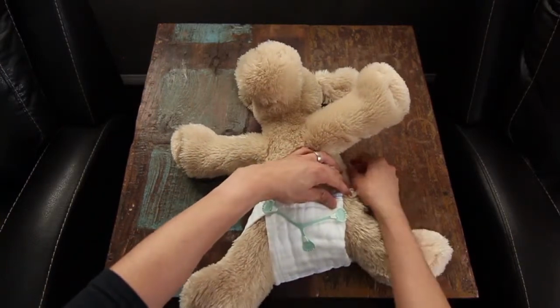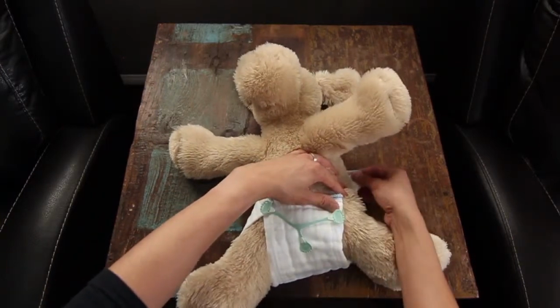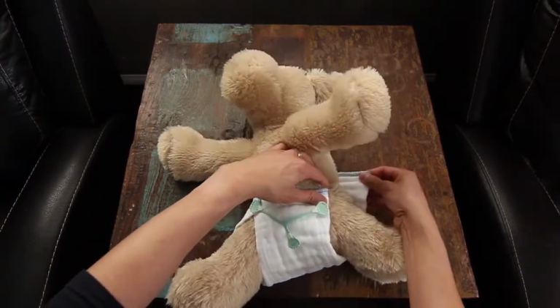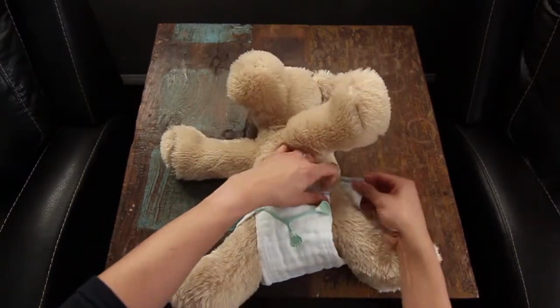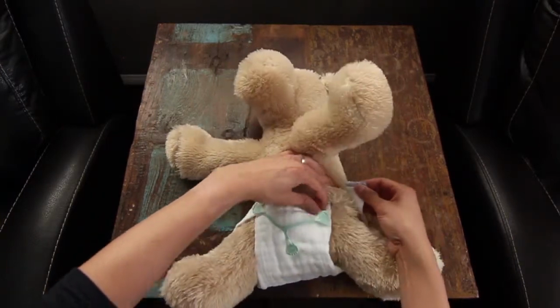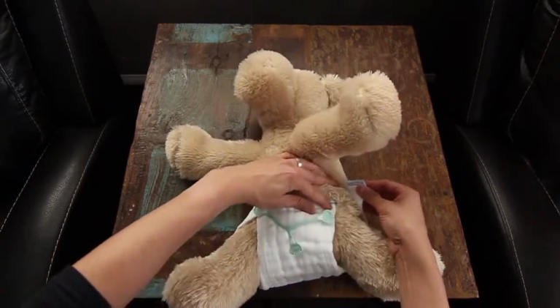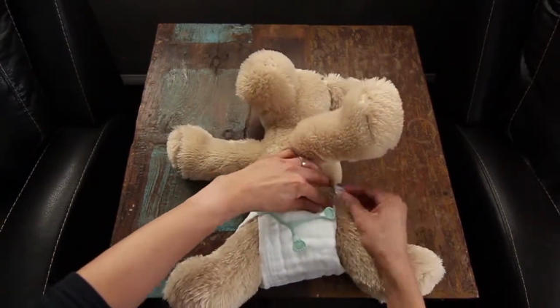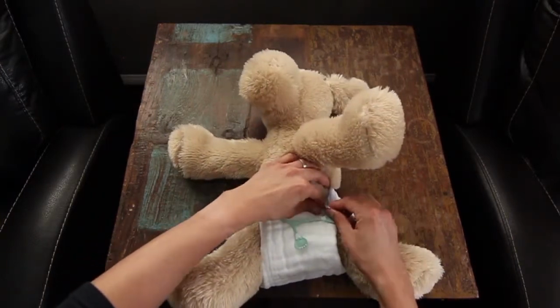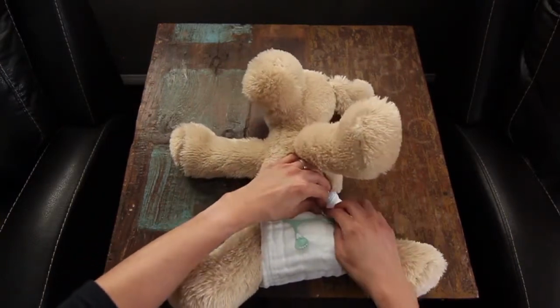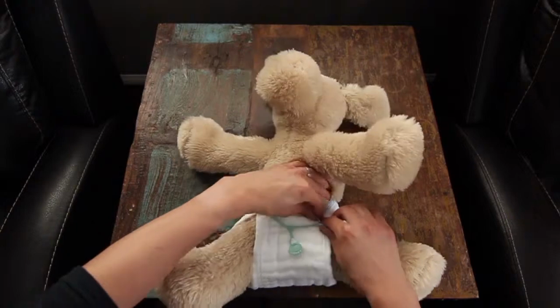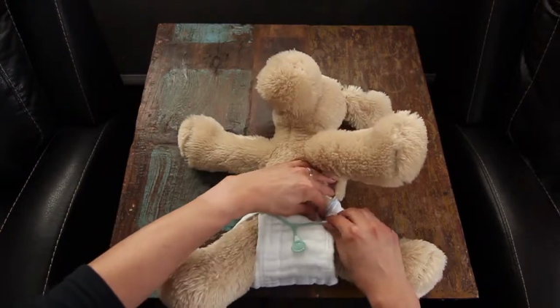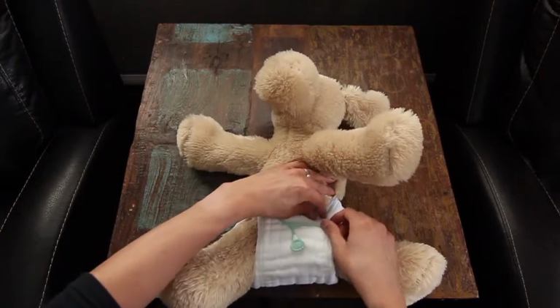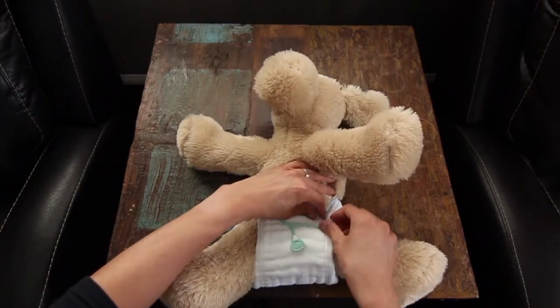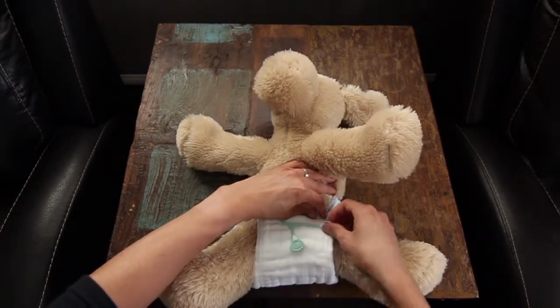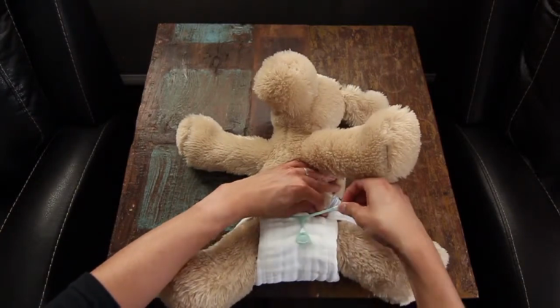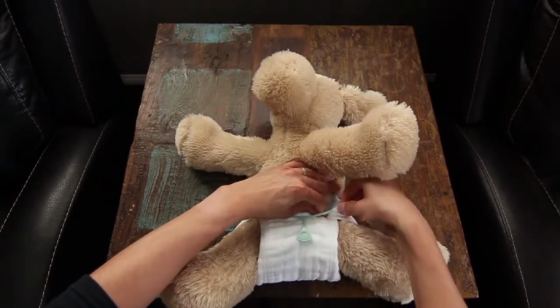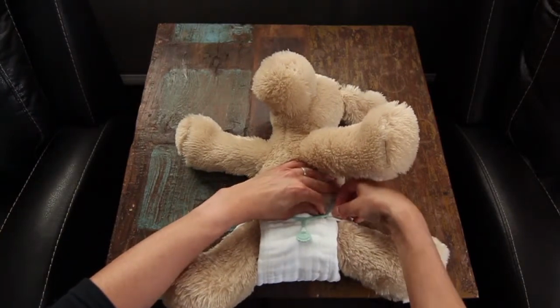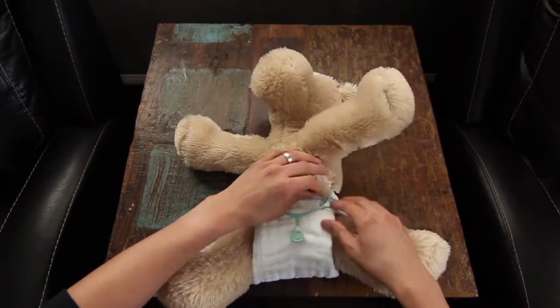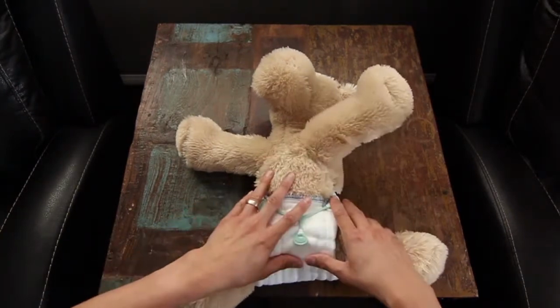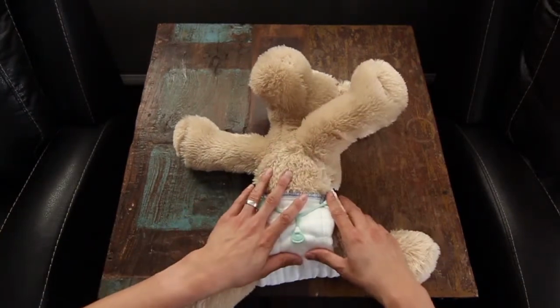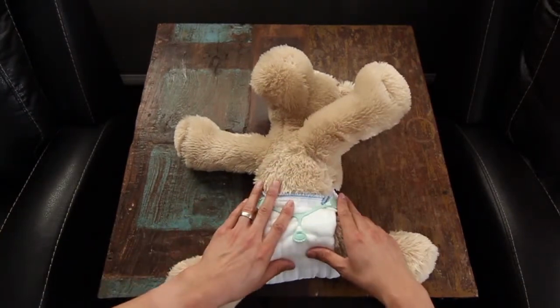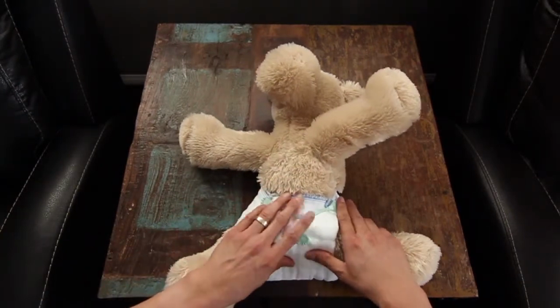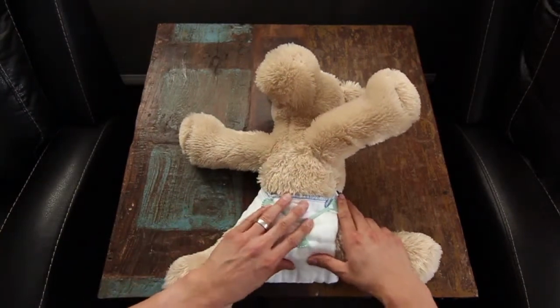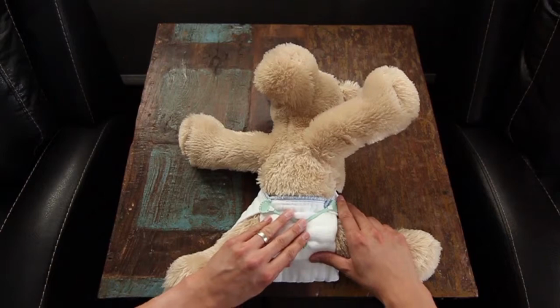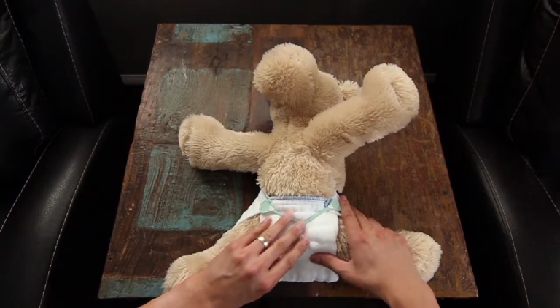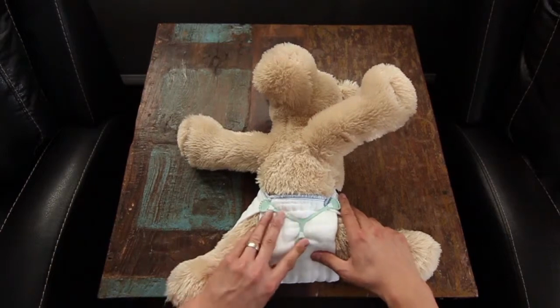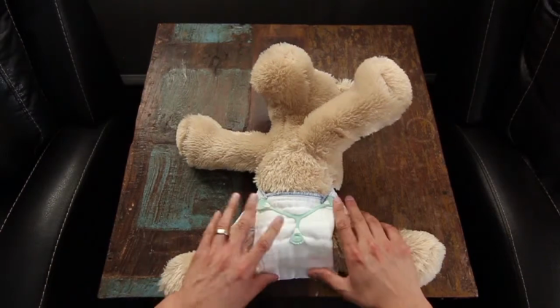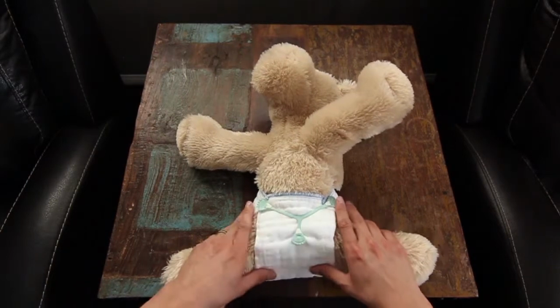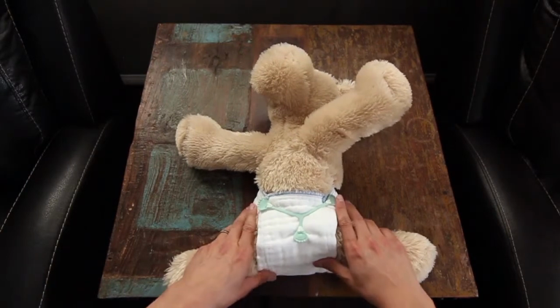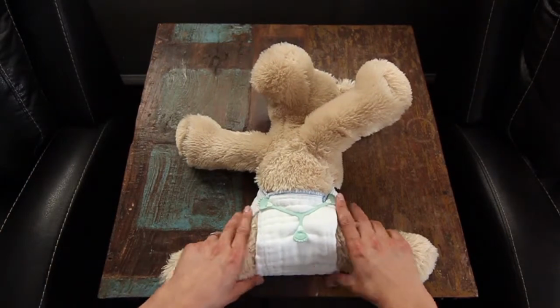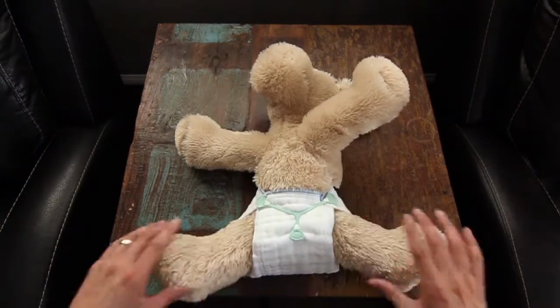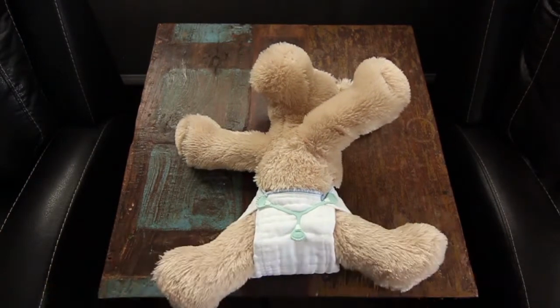Then you're going to grab the last corner, pull it around the baby's hip, and then take the snappy and stretch it towards the corner to attach and complete the Angel Fold.